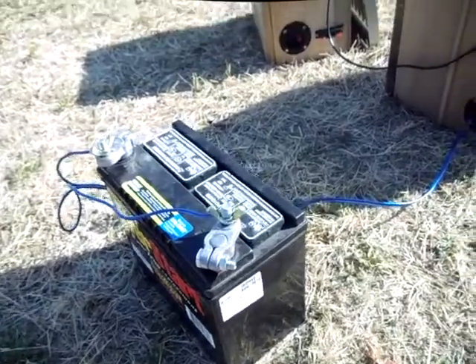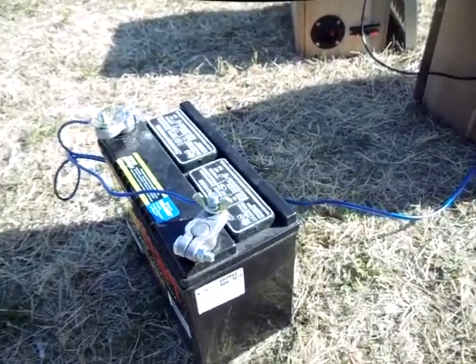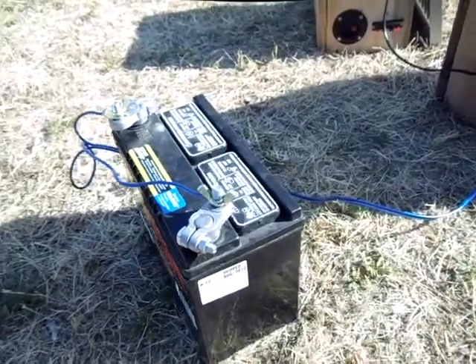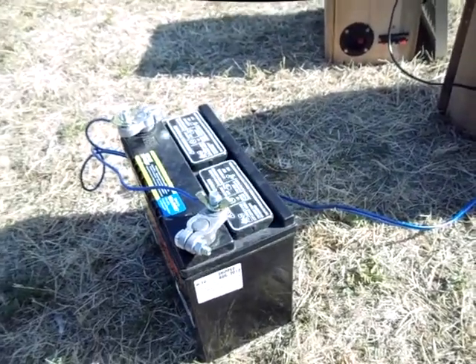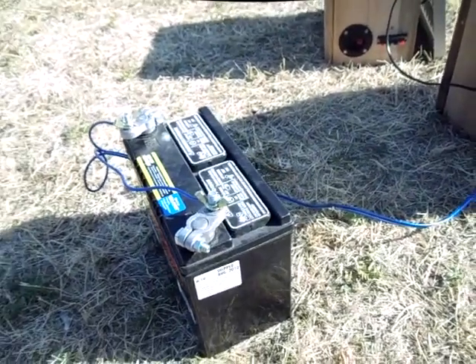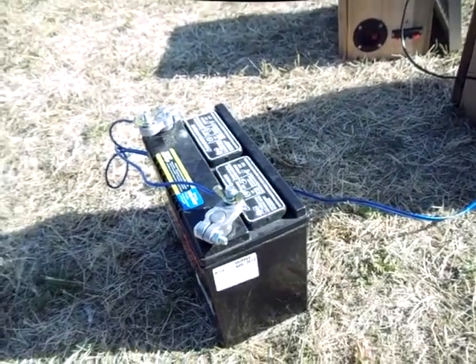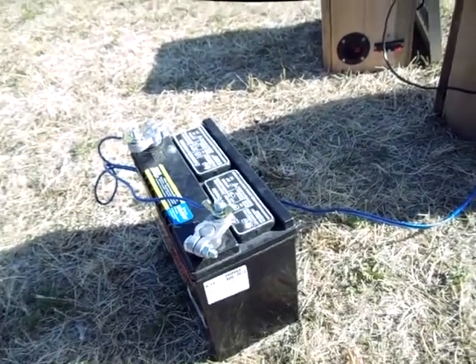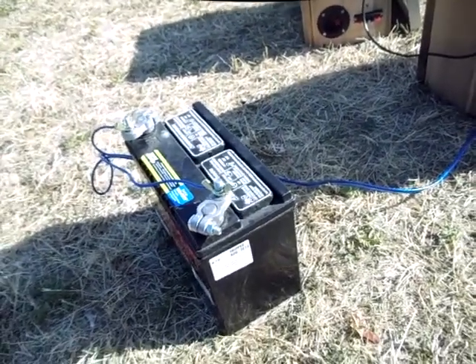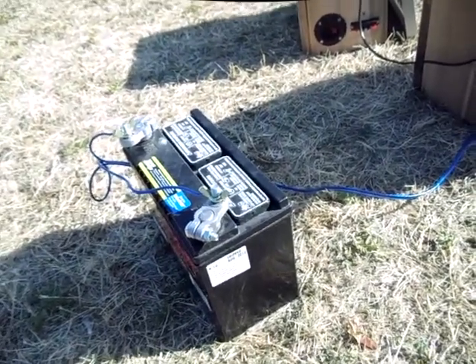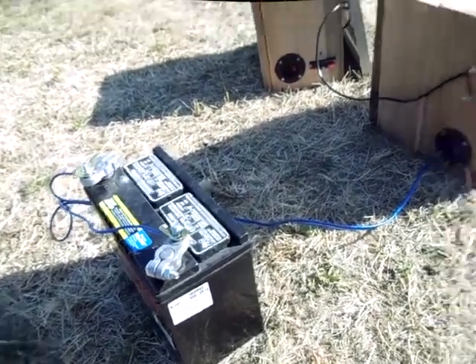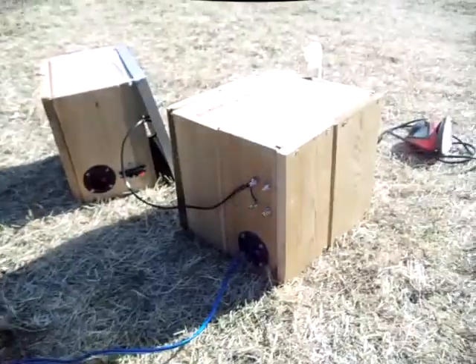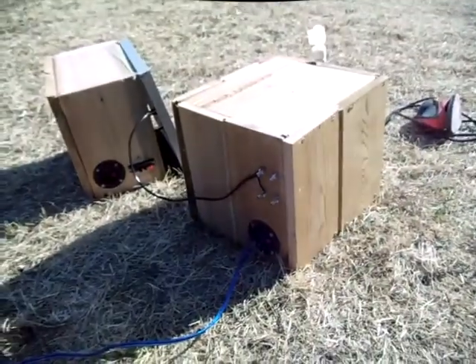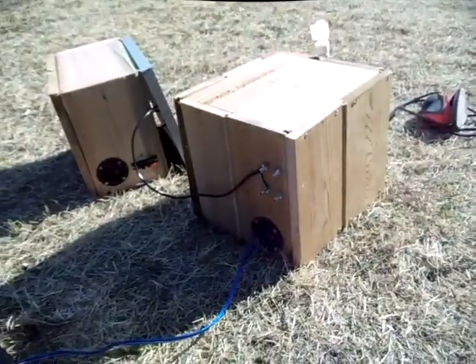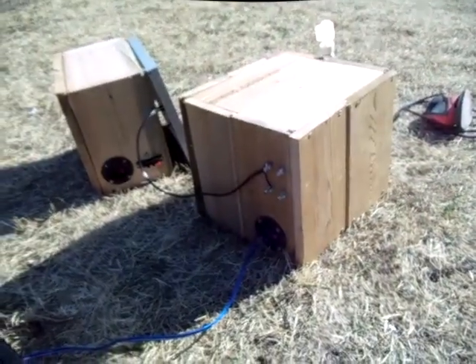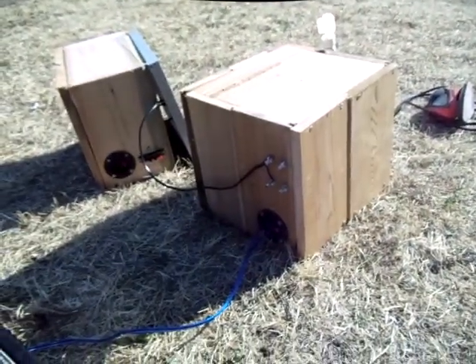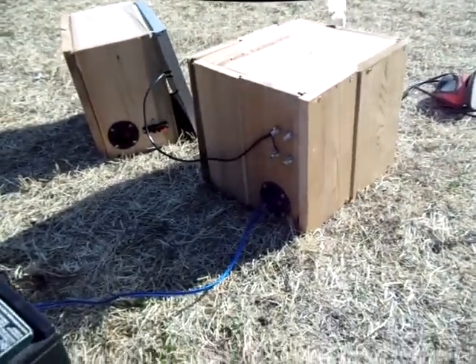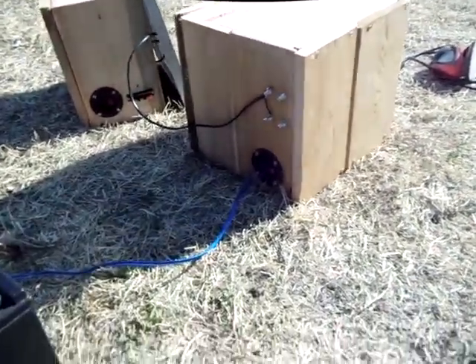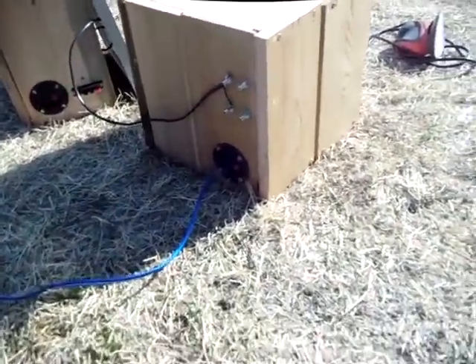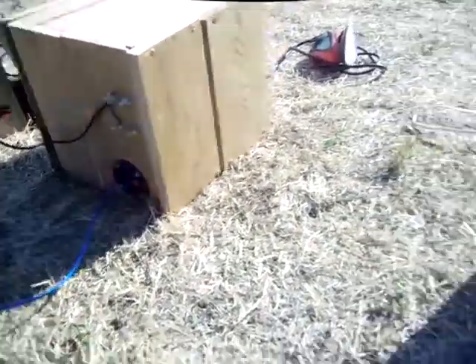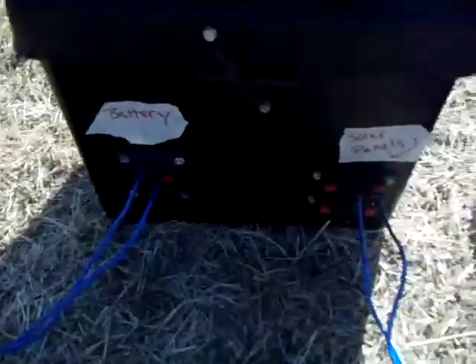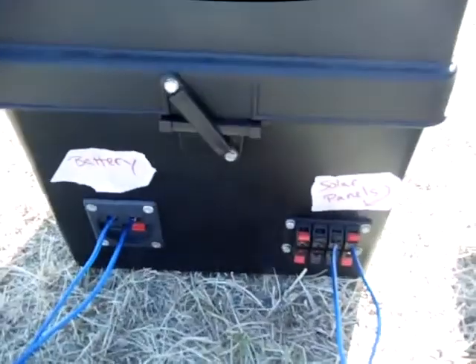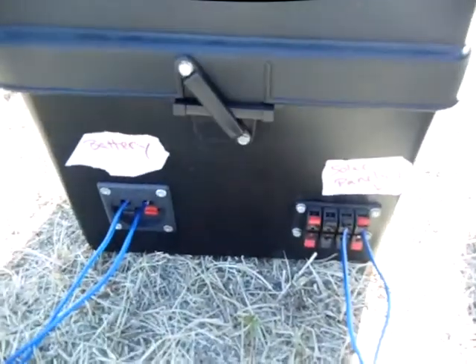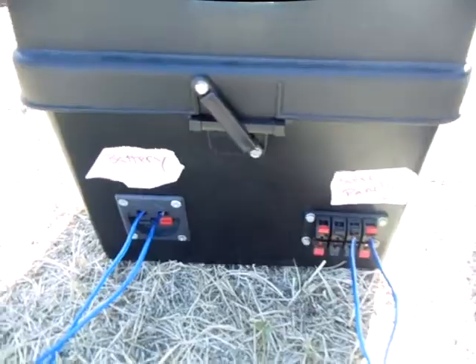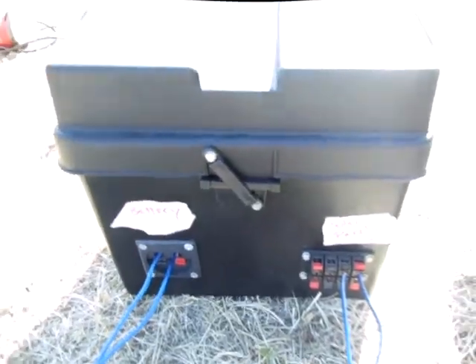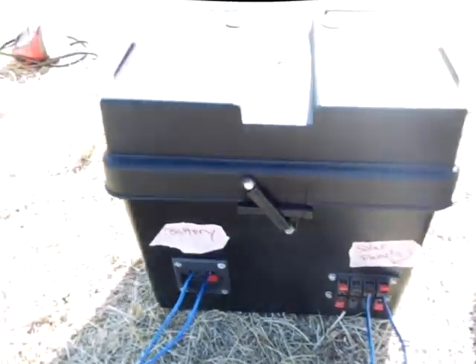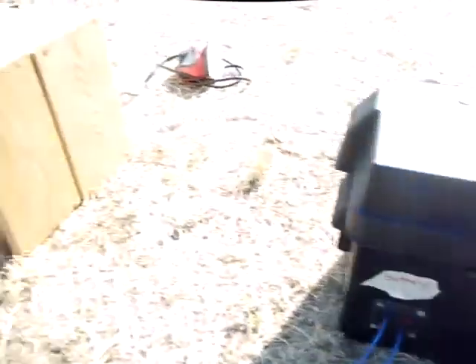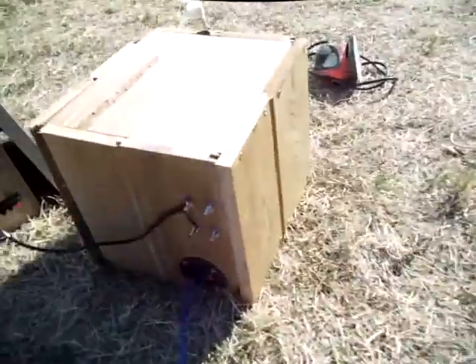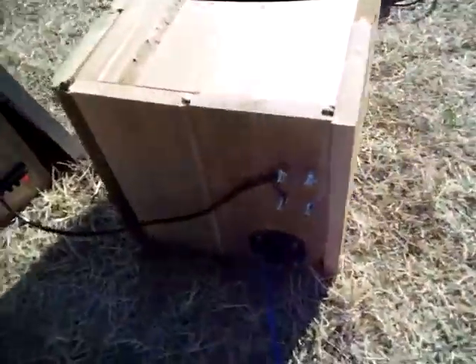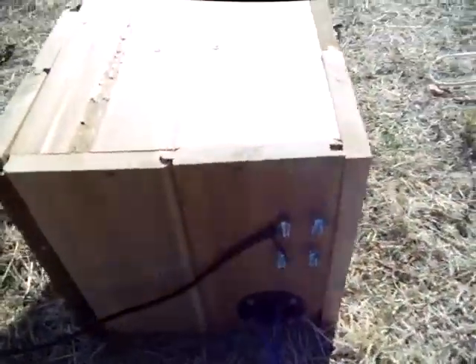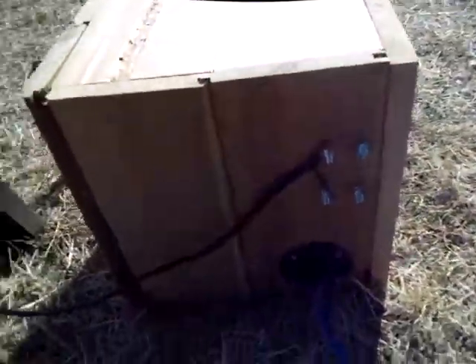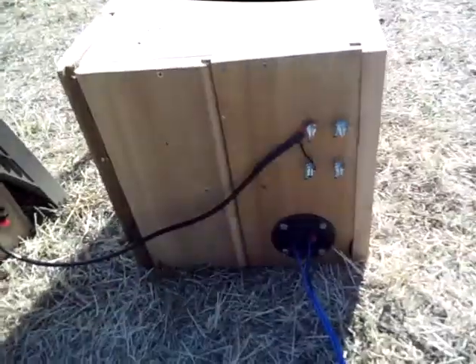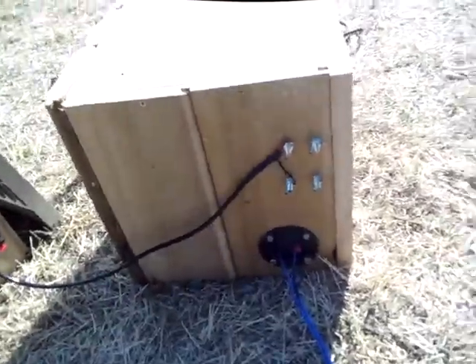You can use small ones like this — this is just a little guy, and he's sealed so it won't spill any acid no matter what. I recommend these kind here. If you get yourself a deep cycle battery, a little bit bigger, it'll carry you through the night no problem.